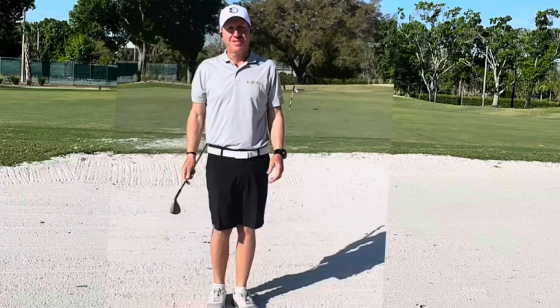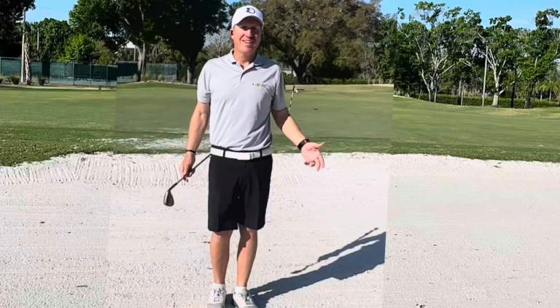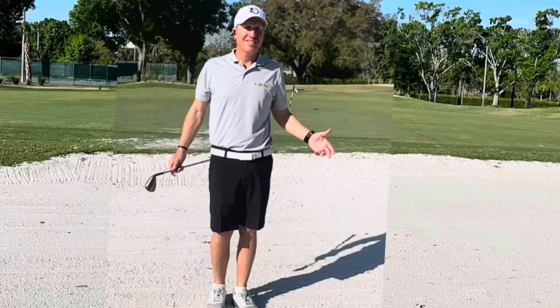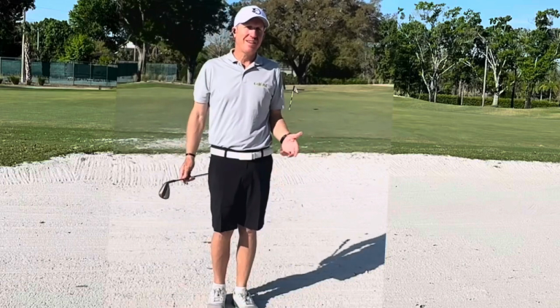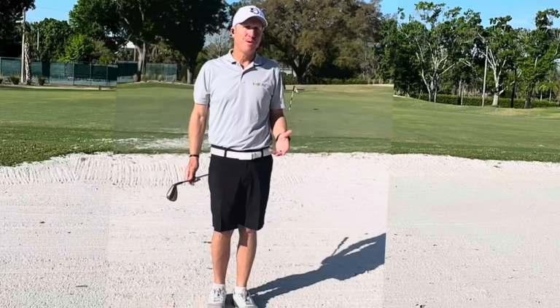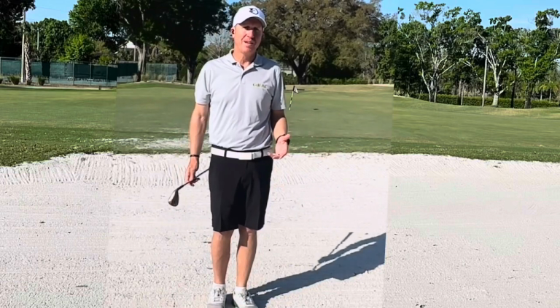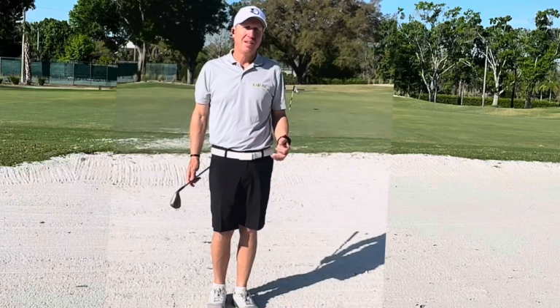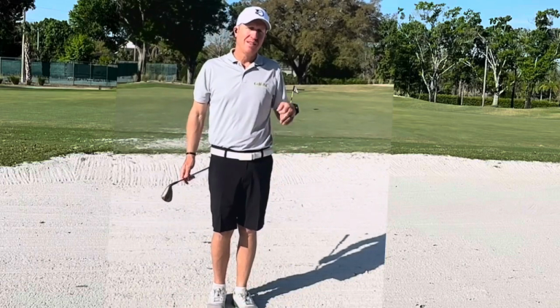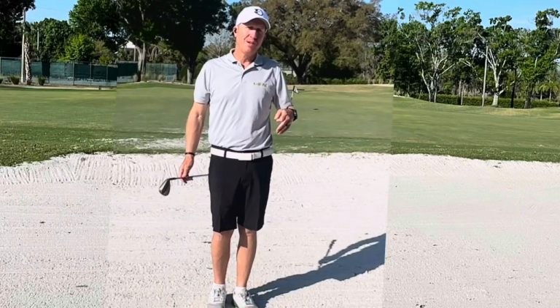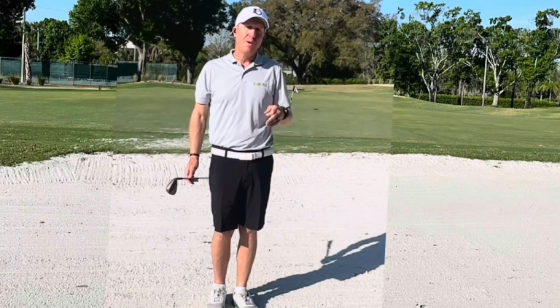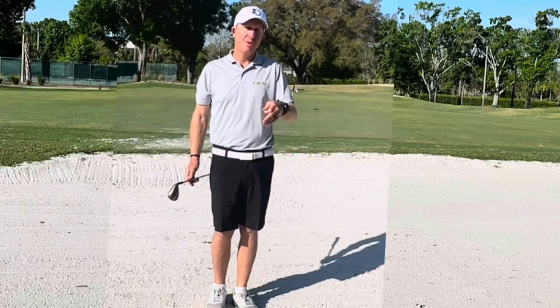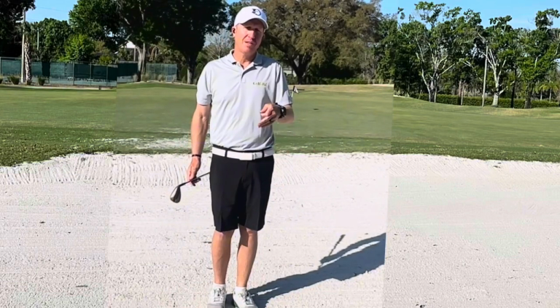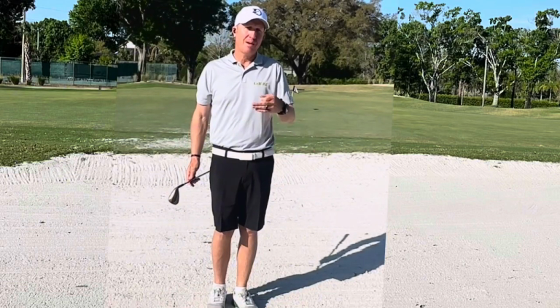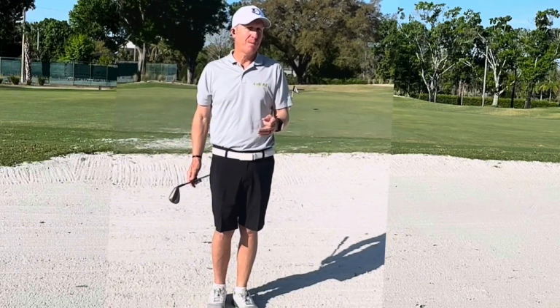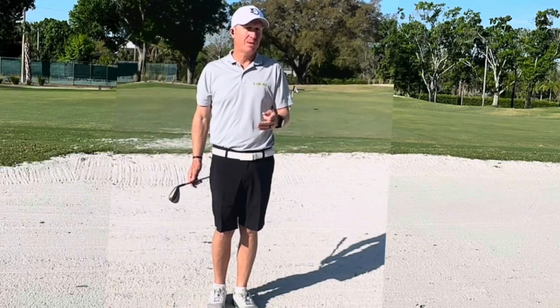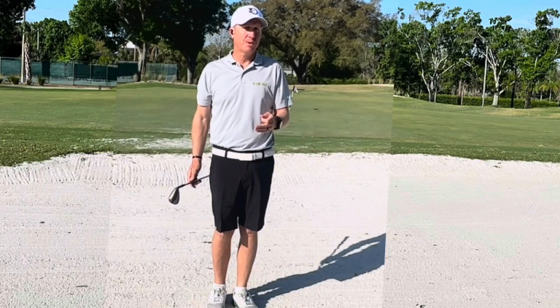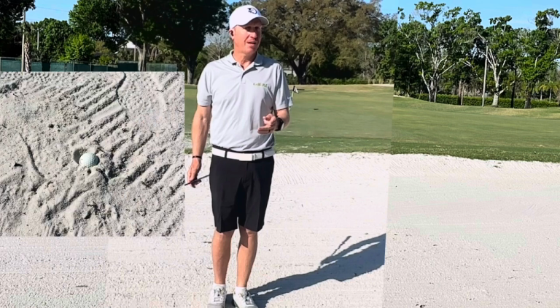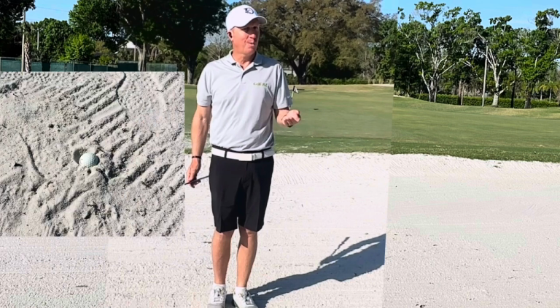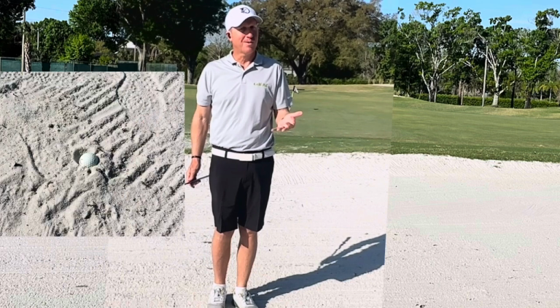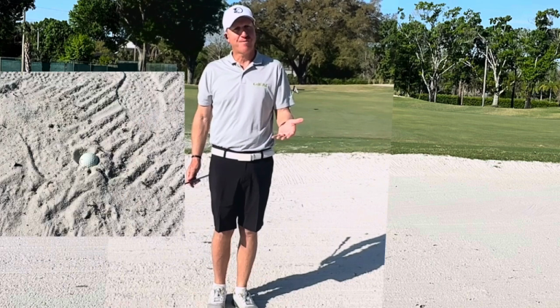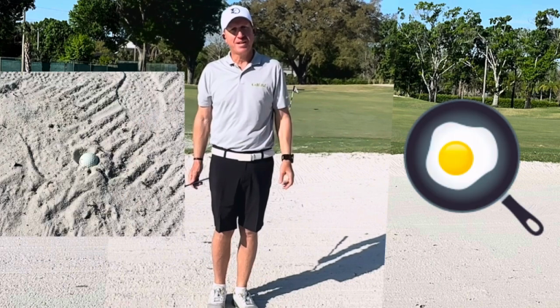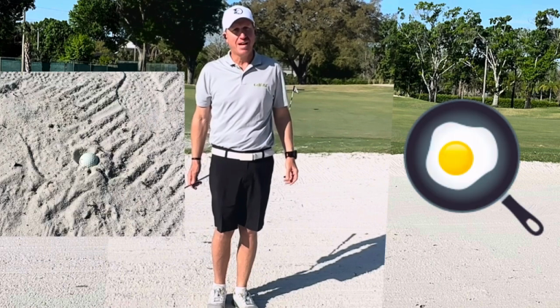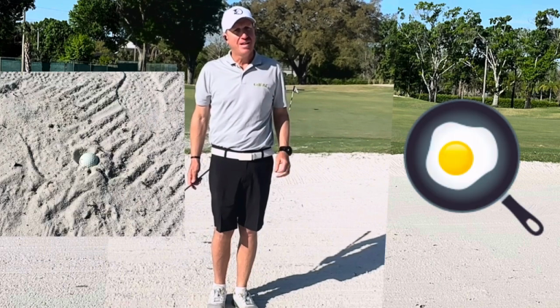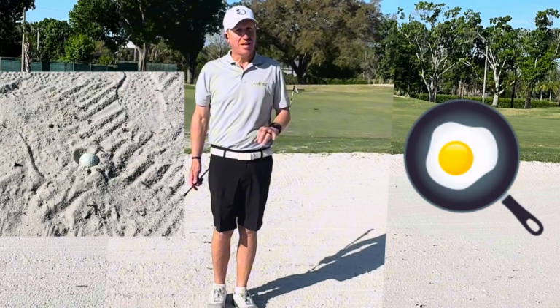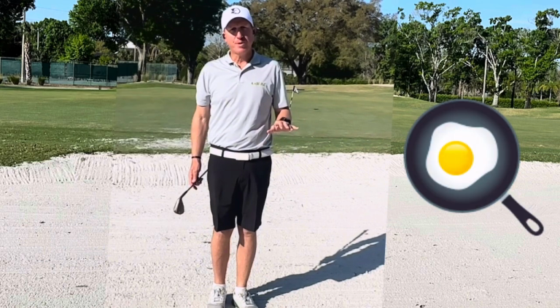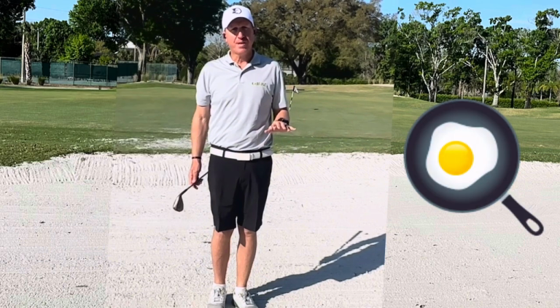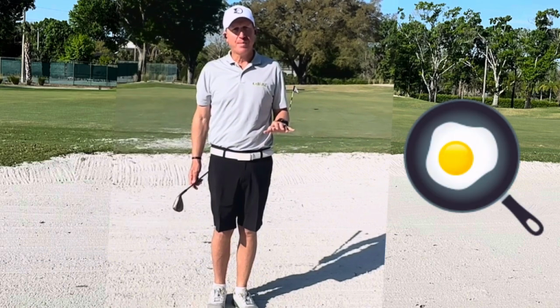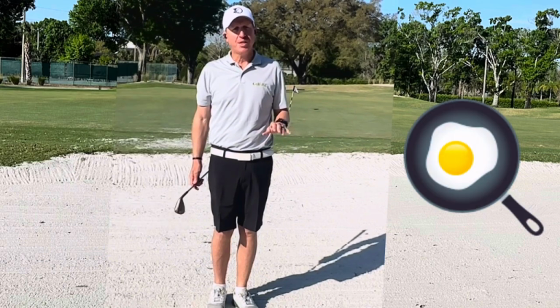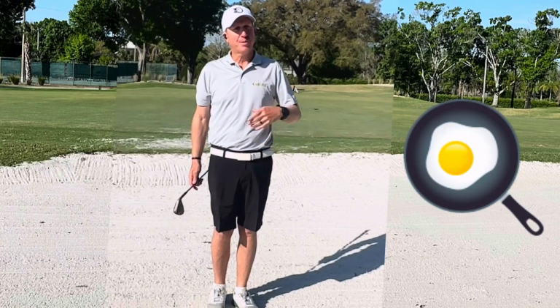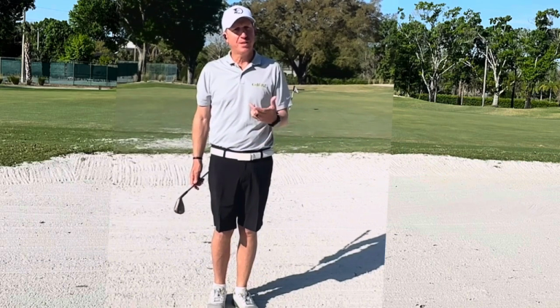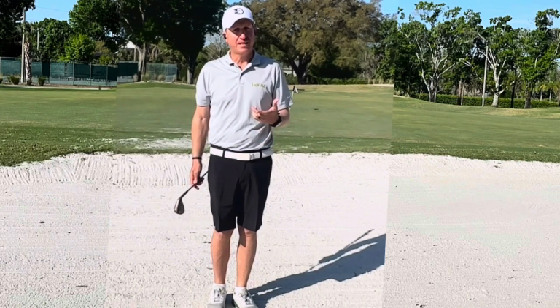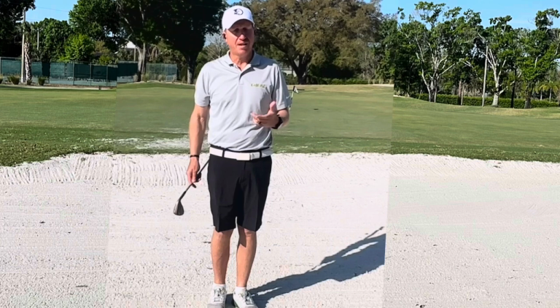Hey guys, it's Dave from Golf Ed. In this video, I'm going to tell you how to play a plugged bunker shot or a fried egg lie. A lot of people get freaked out by this shot, but it's really not that tough.